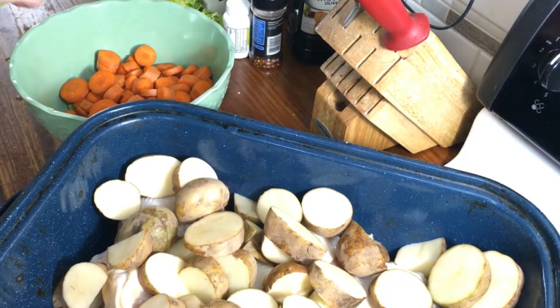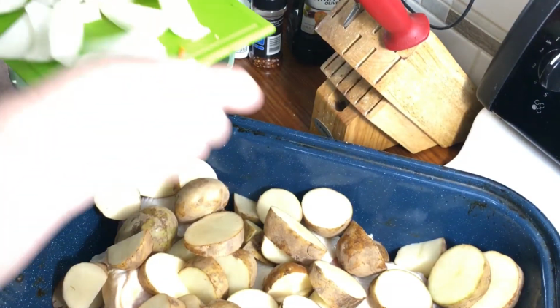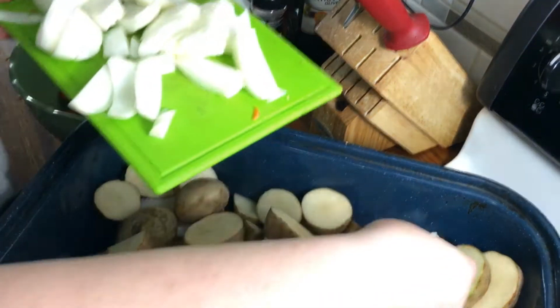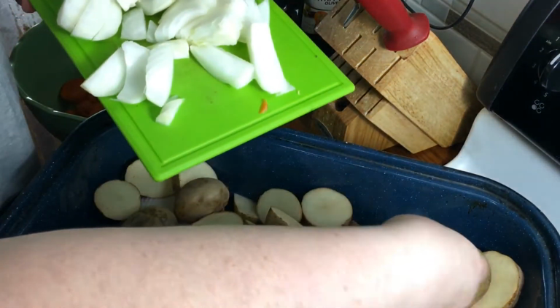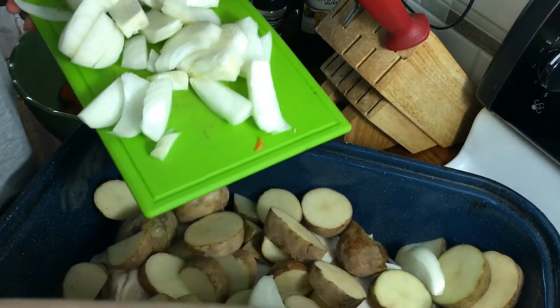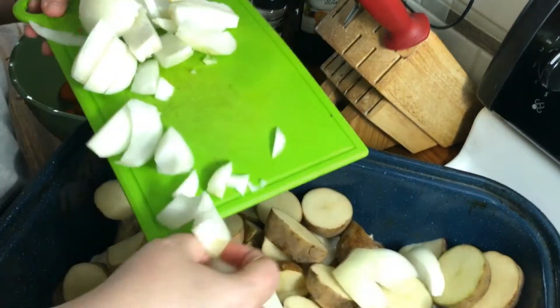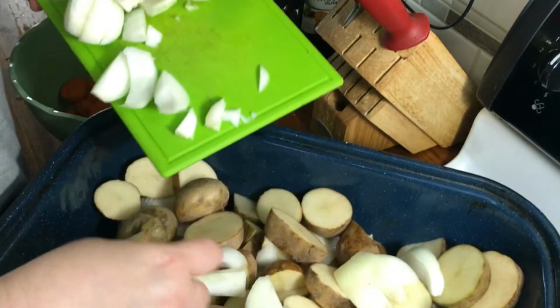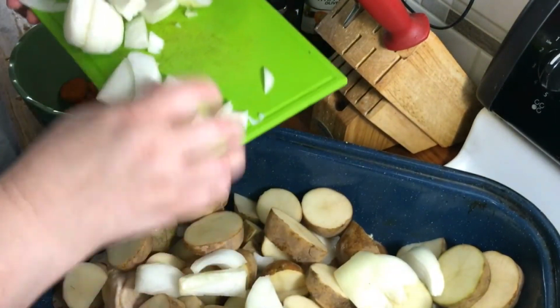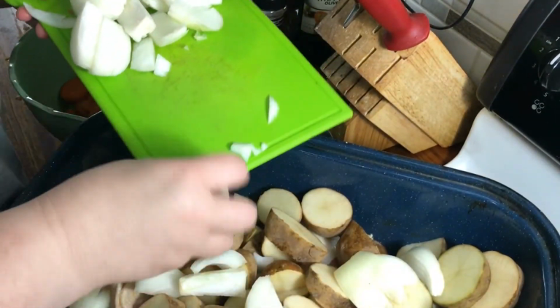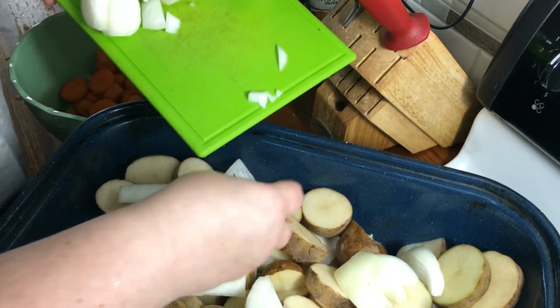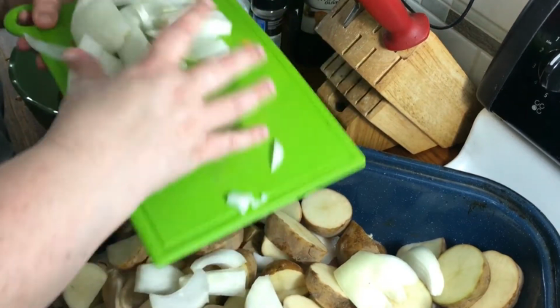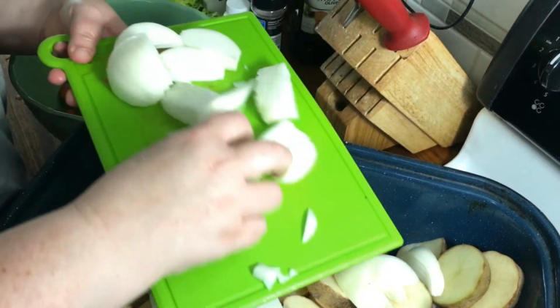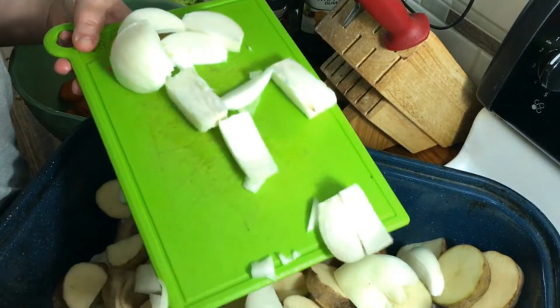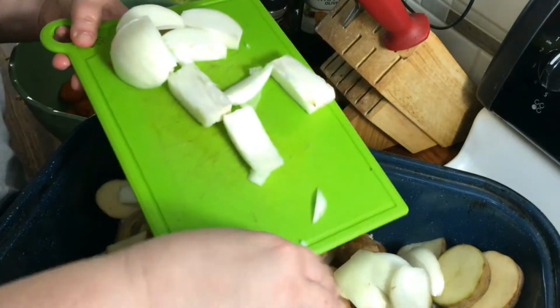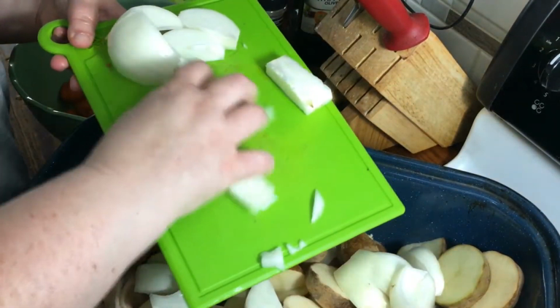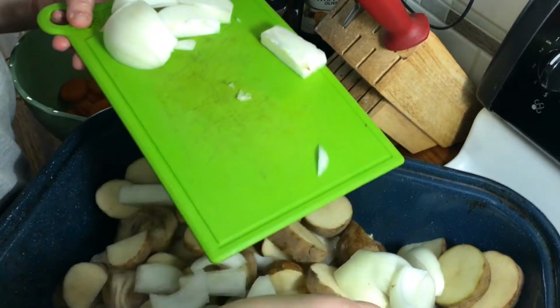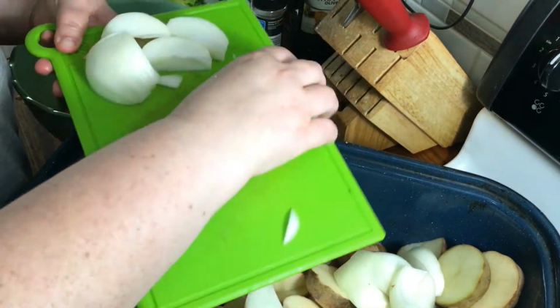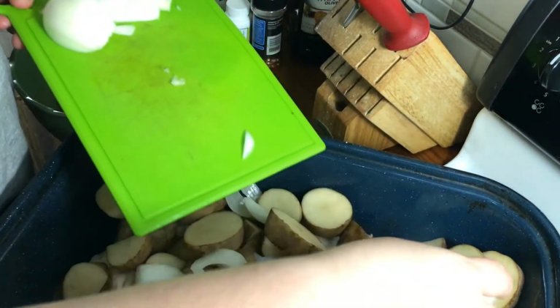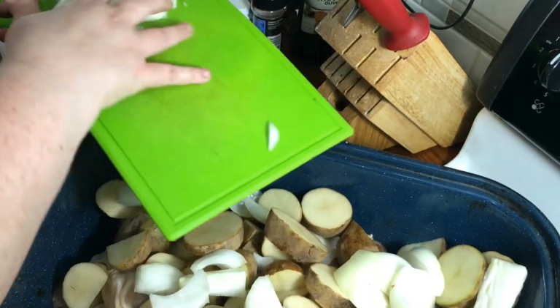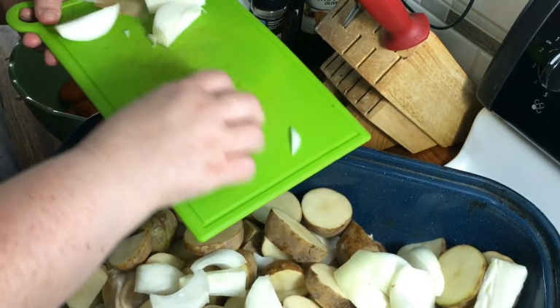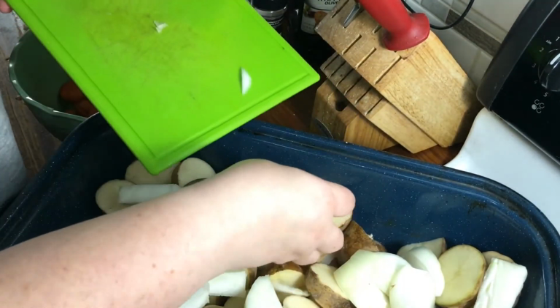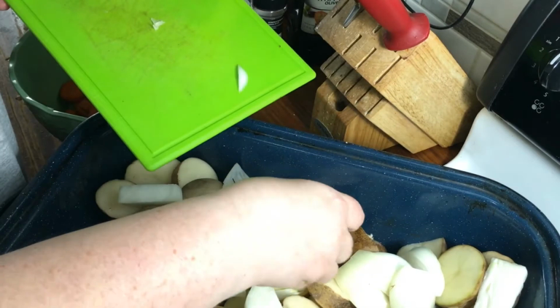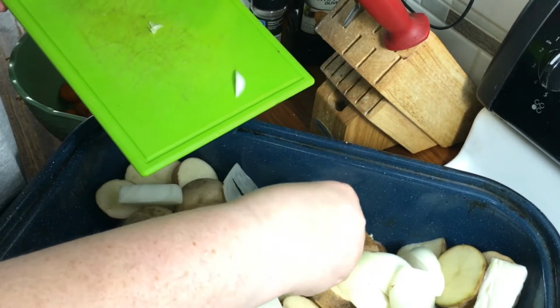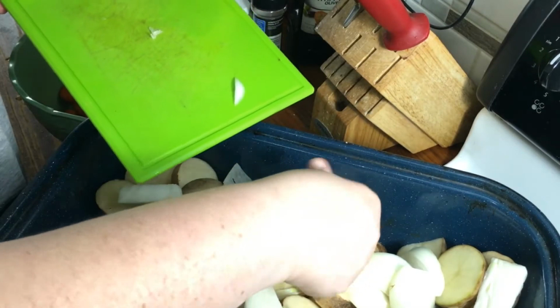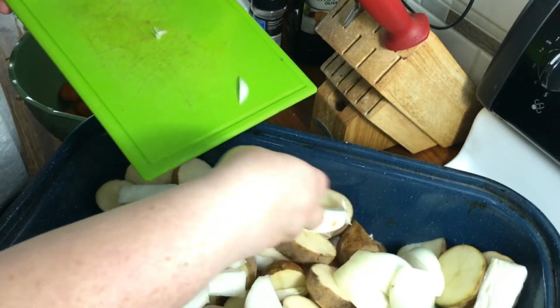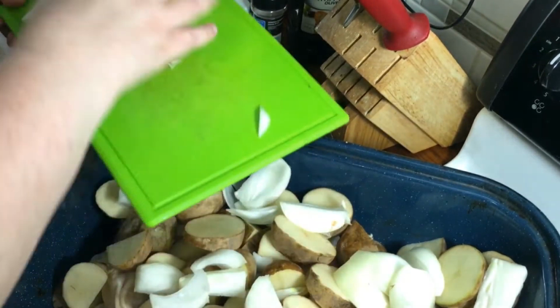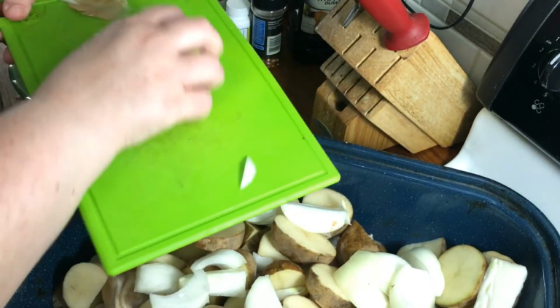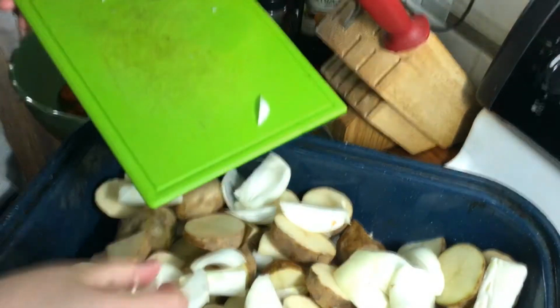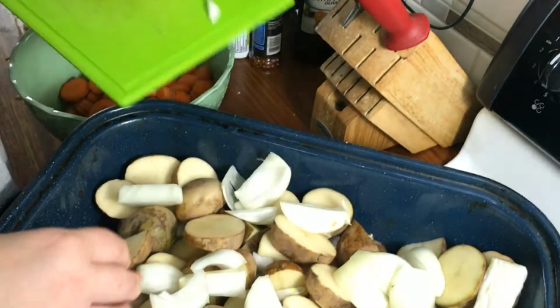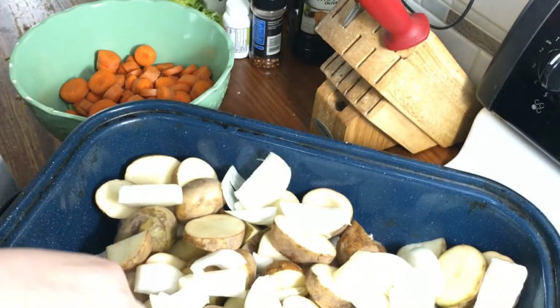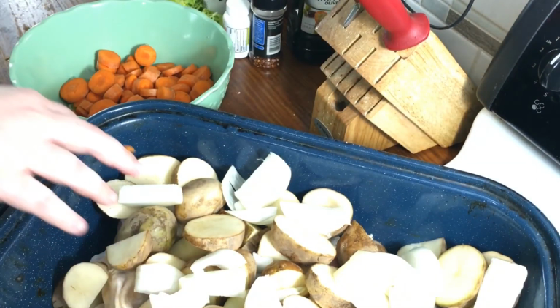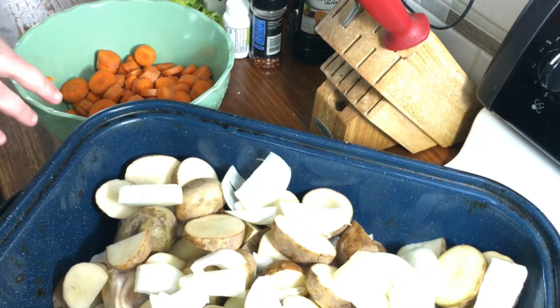Onion — you're going to need onion for flavor. I just cut them in really big chunks; you can cut them smaller if you want. I used white onion, but you could probably use yellow or Vidalia — either one.